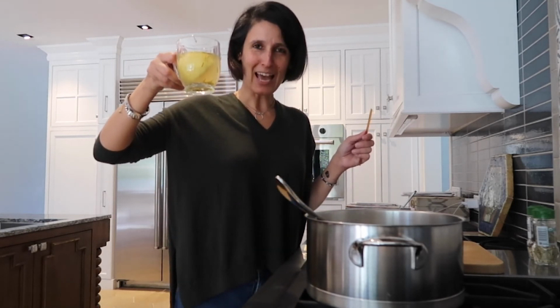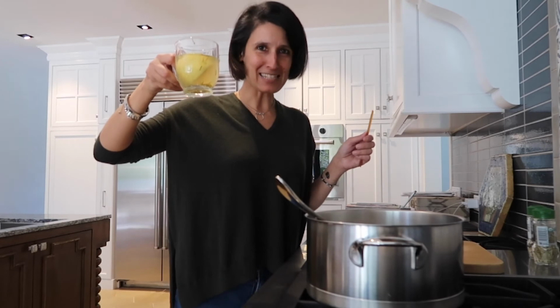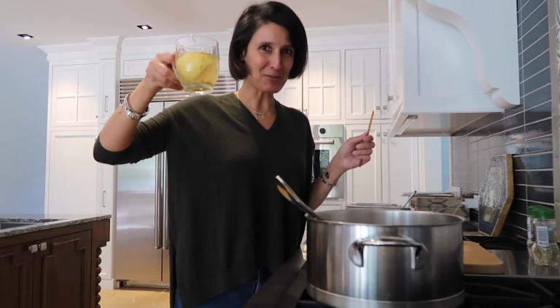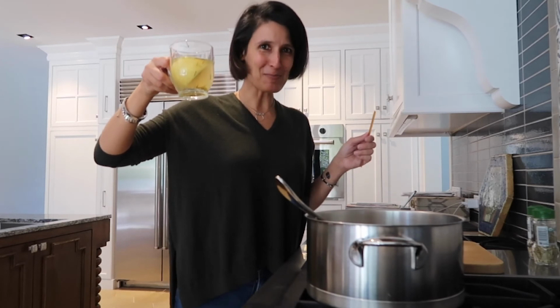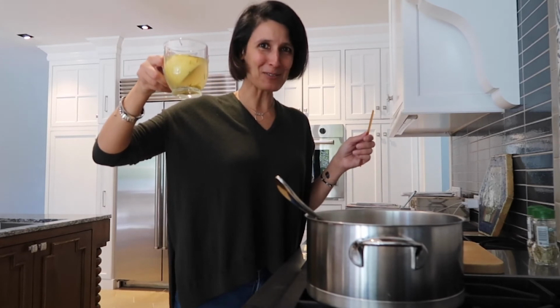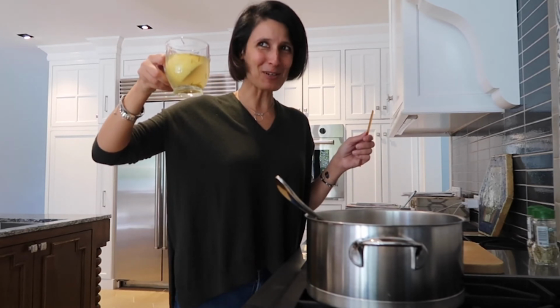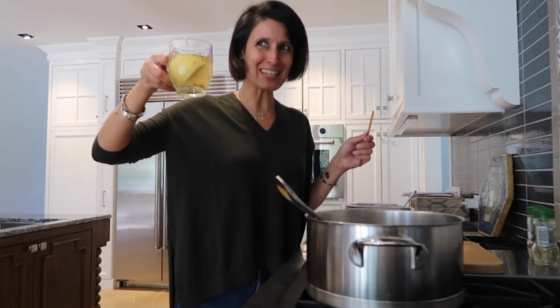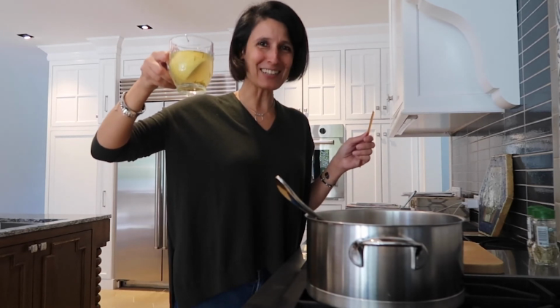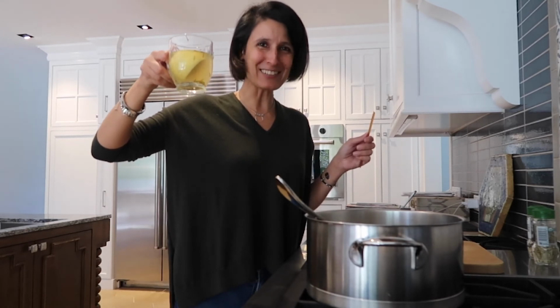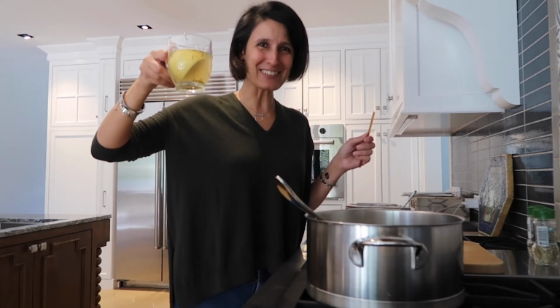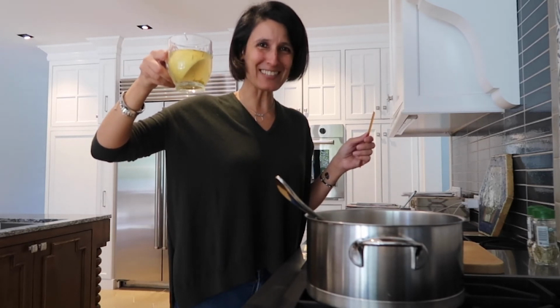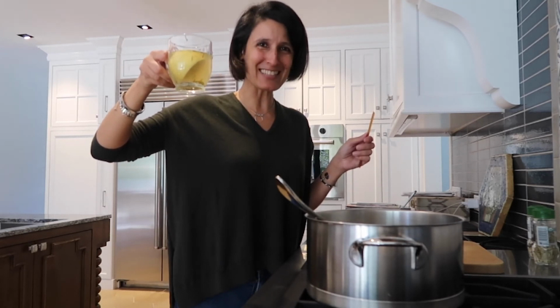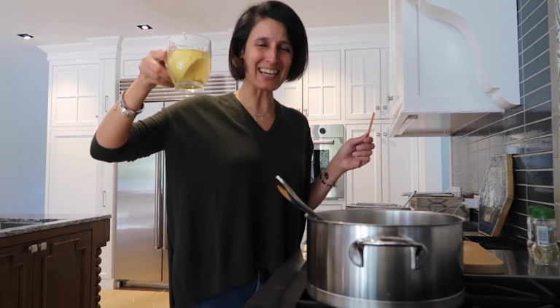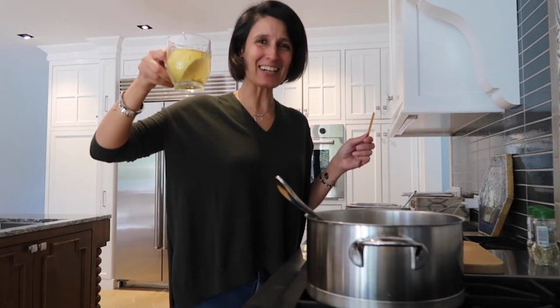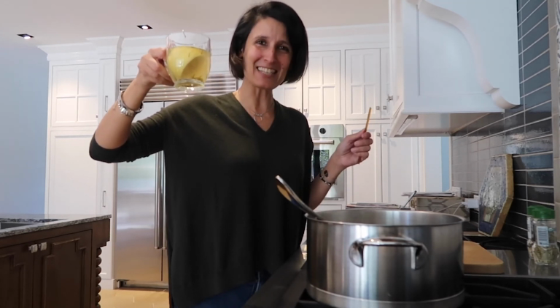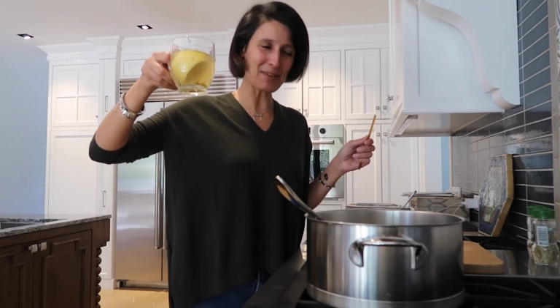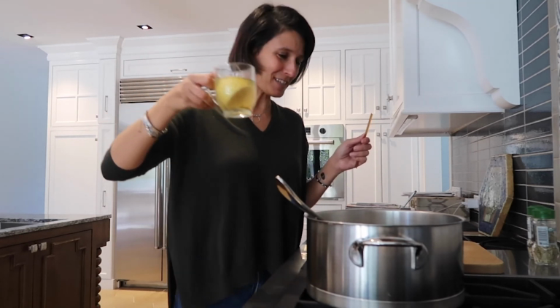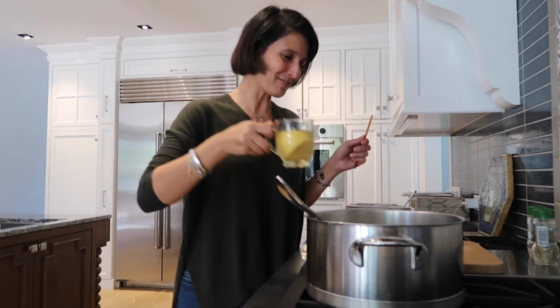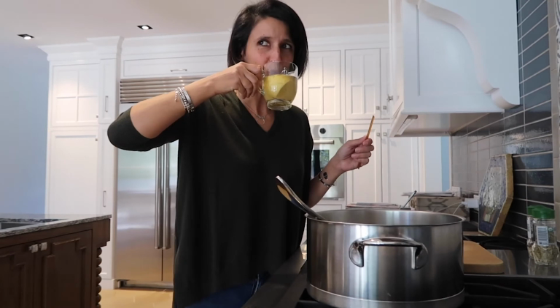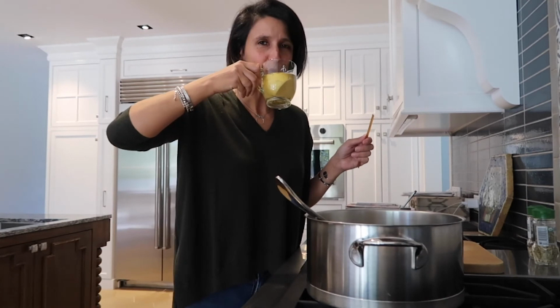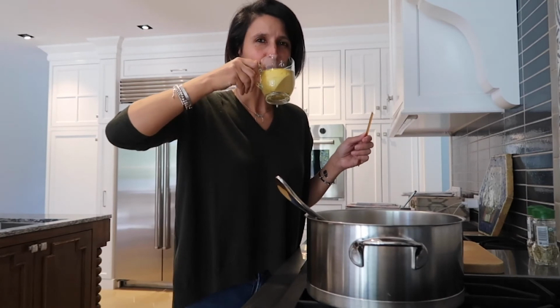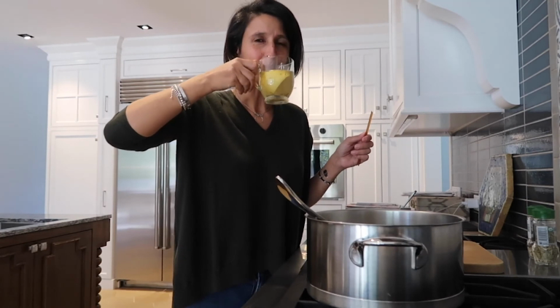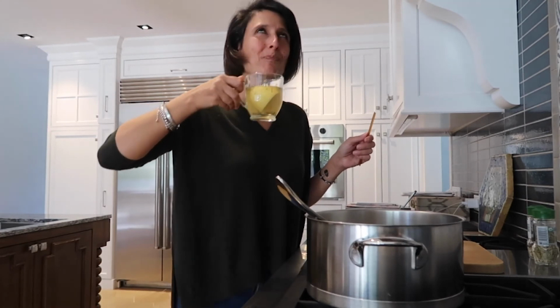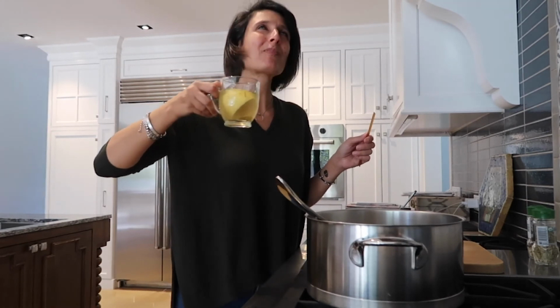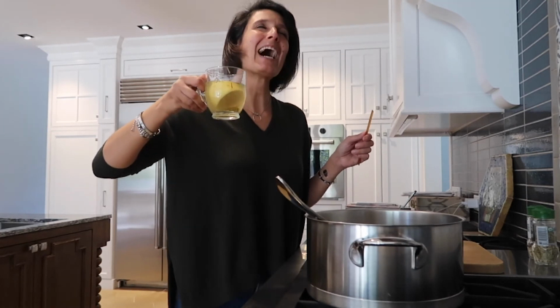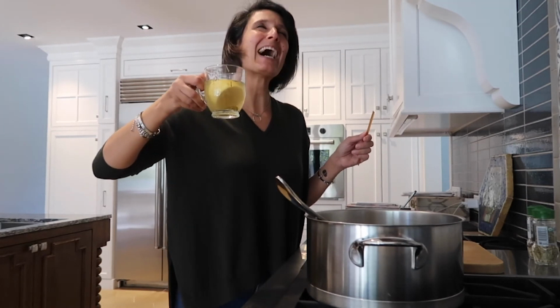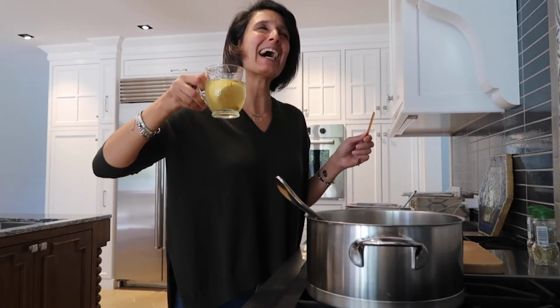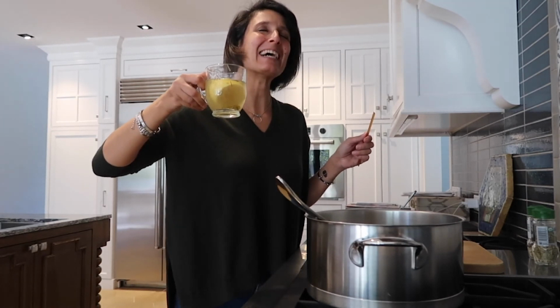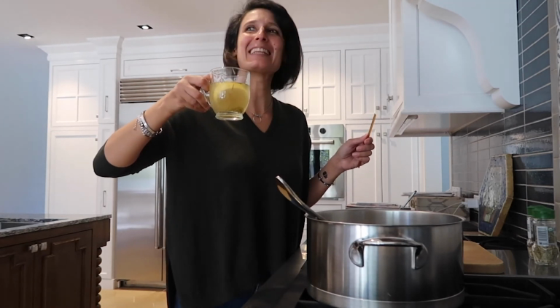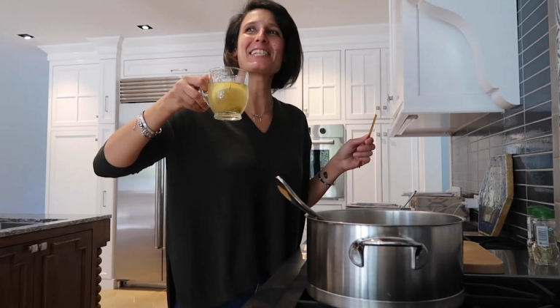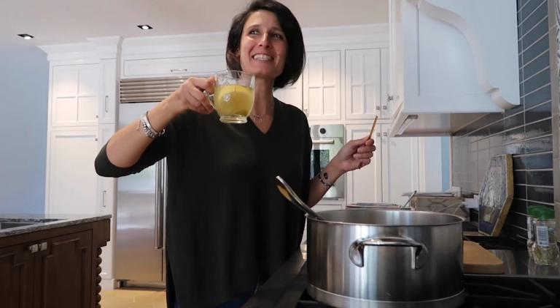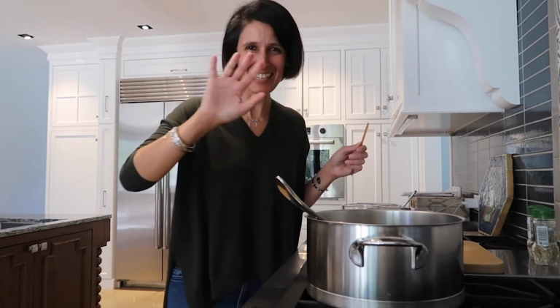And I will be back with more videos. Take care, guys, and stay positive. Delicious. Bye, guys!